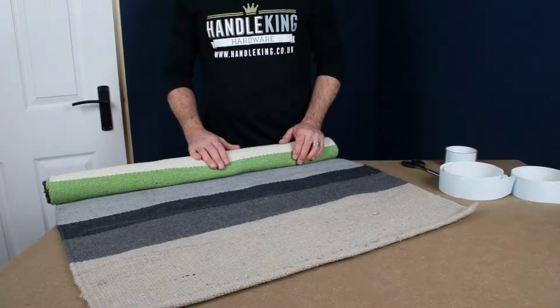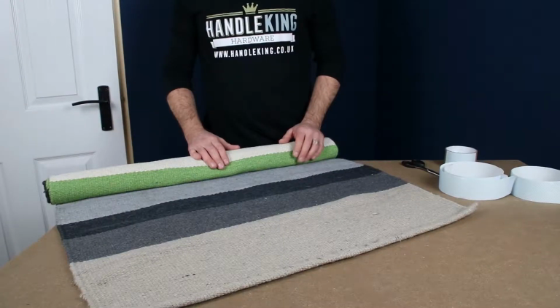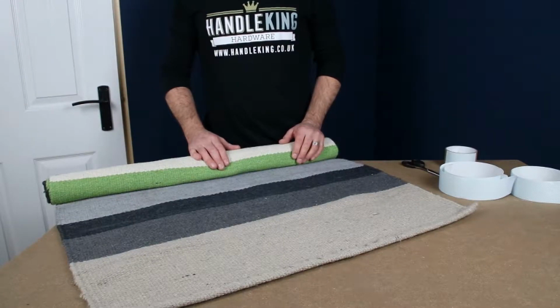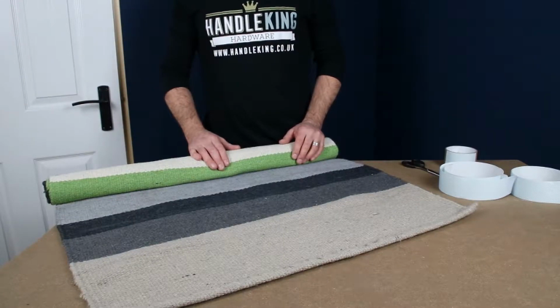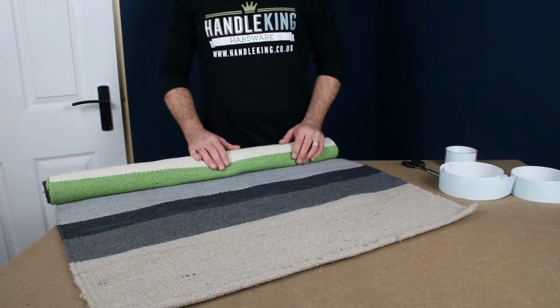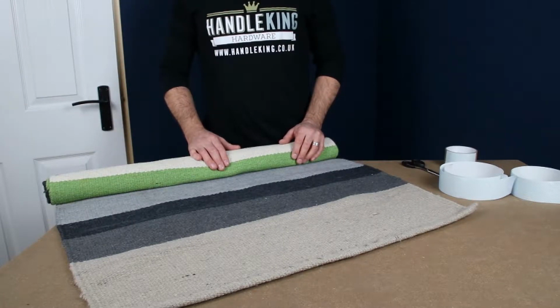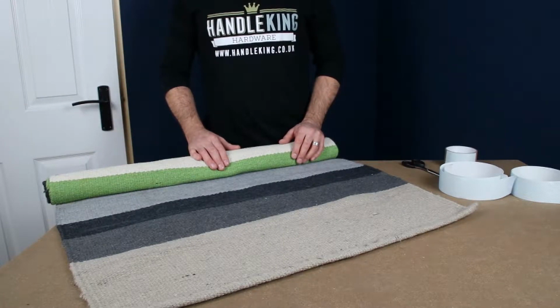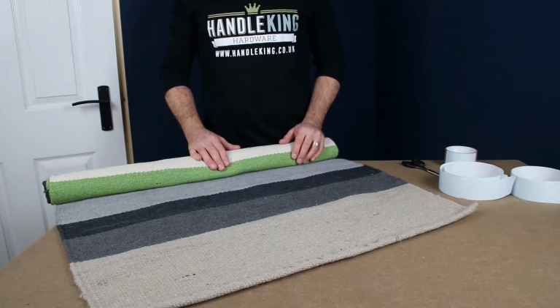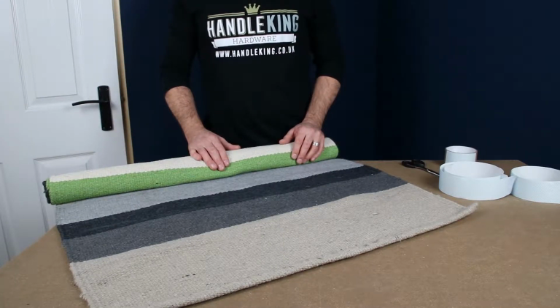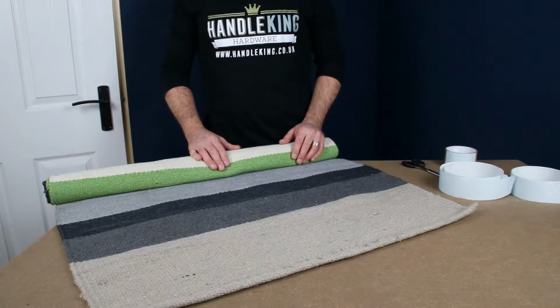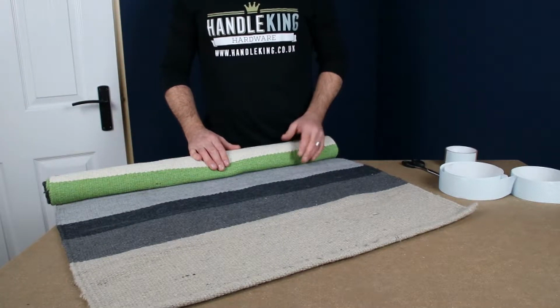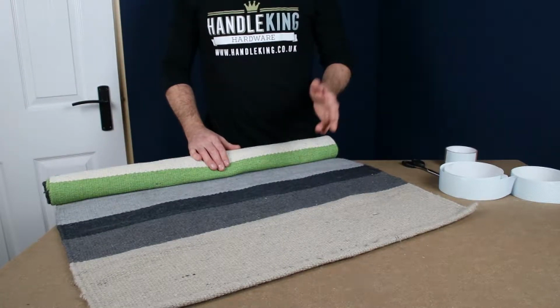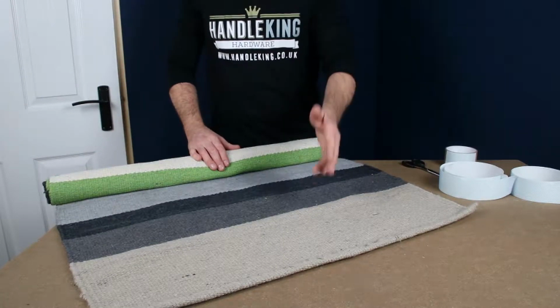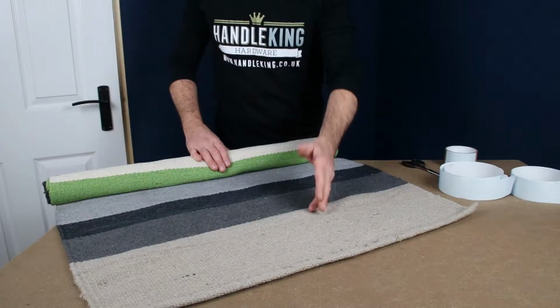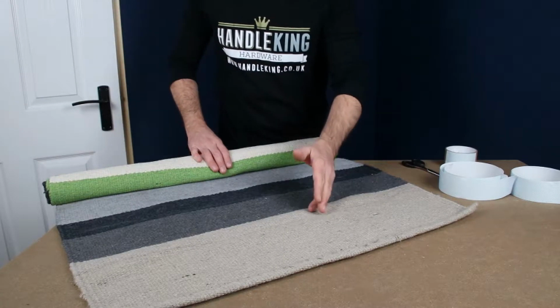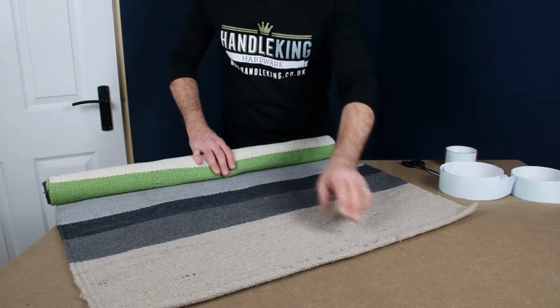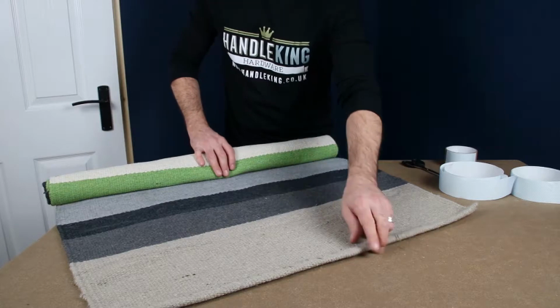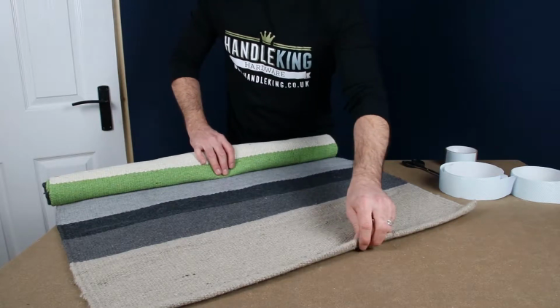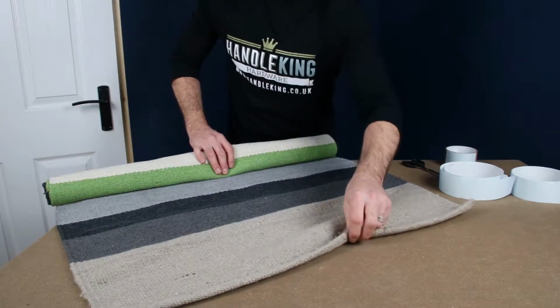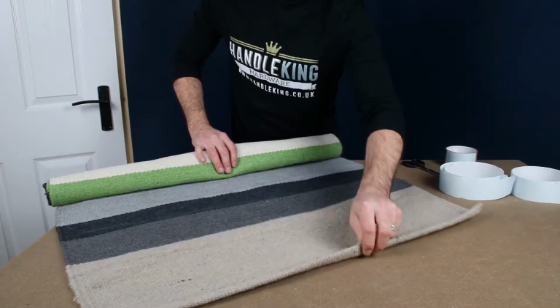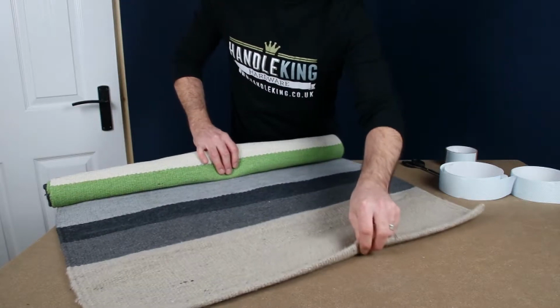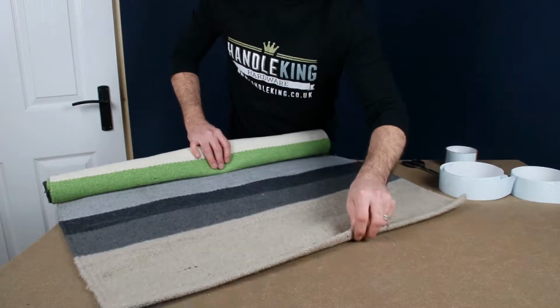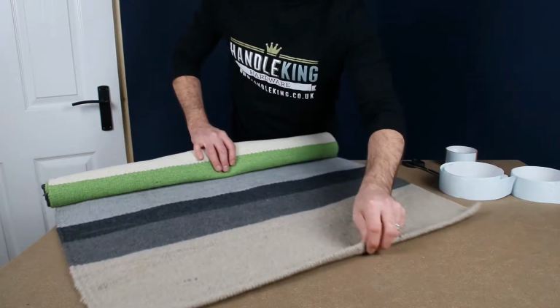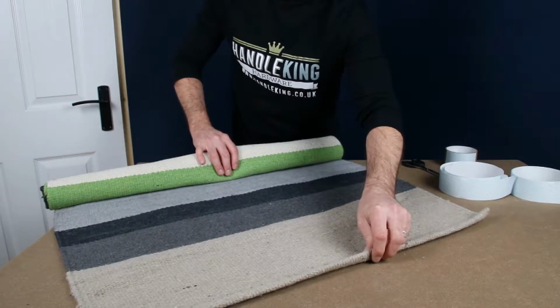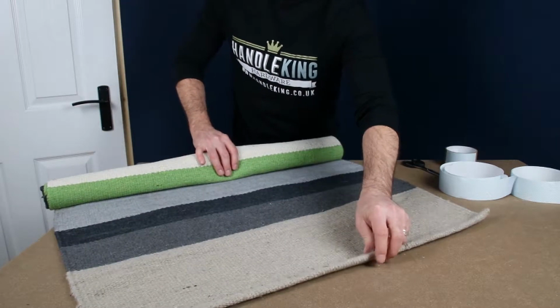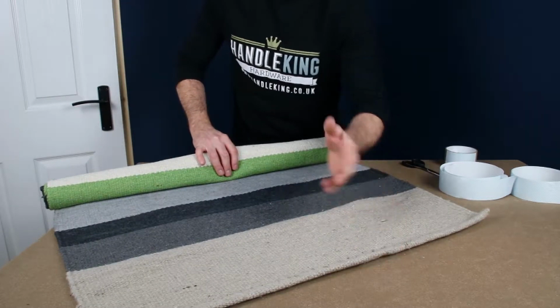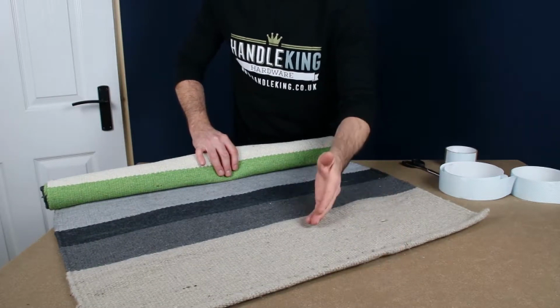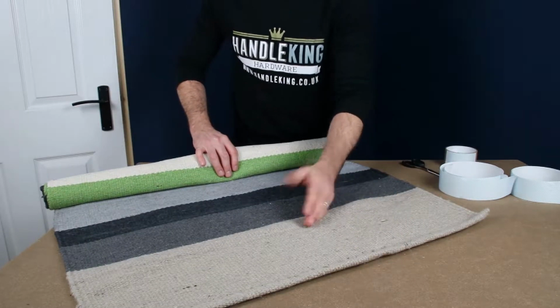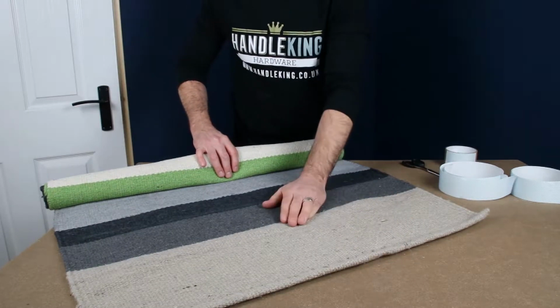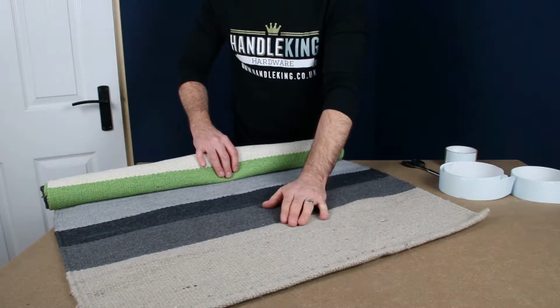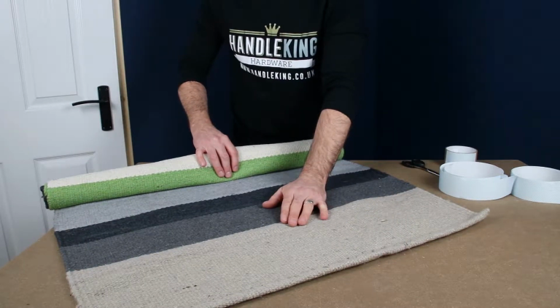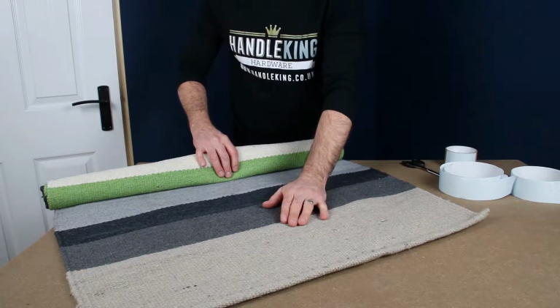Welcome to HandleKing DIY Tip of the Week. Have you ever had a rug that just continually slips out of place on either your ceramic or wooden floors?